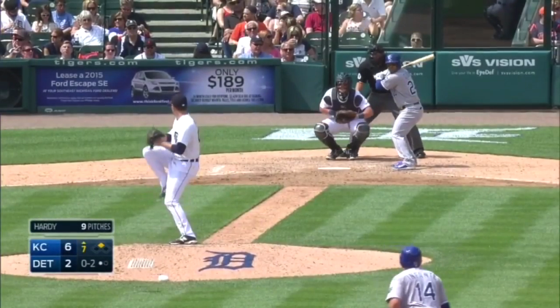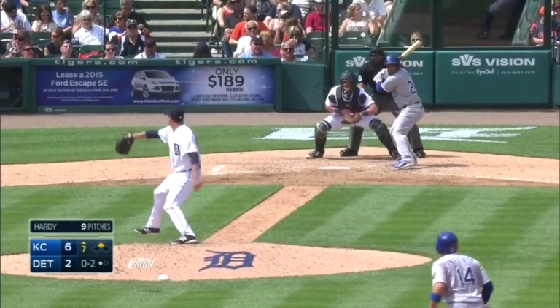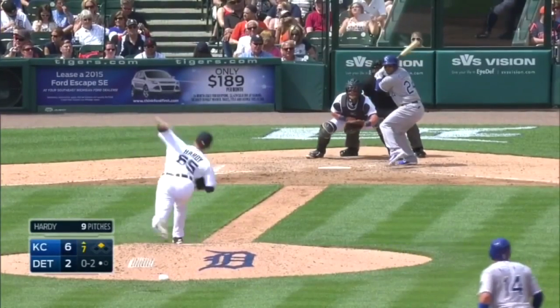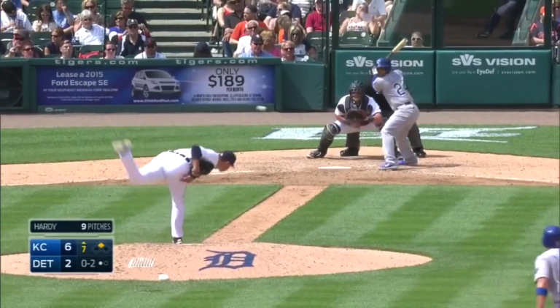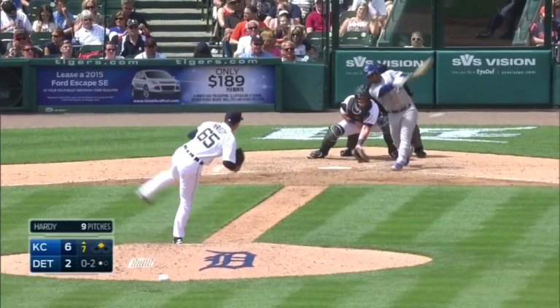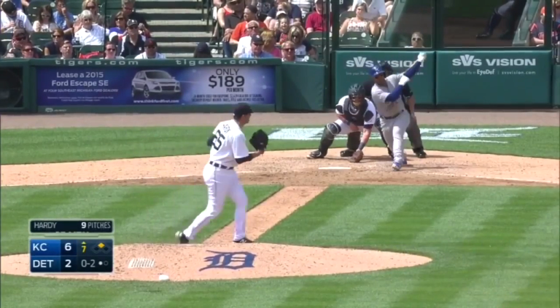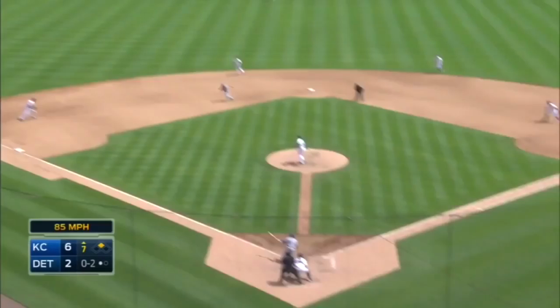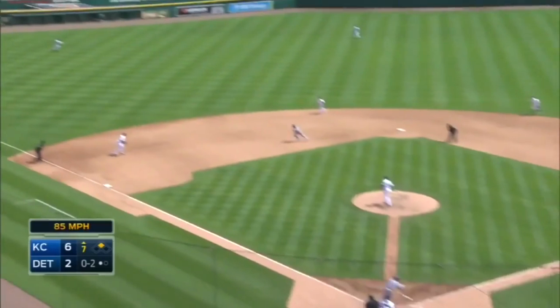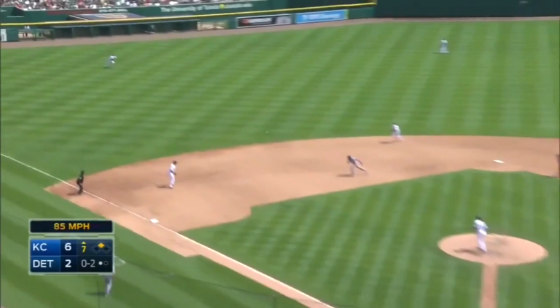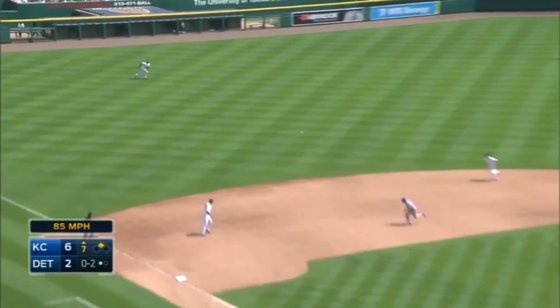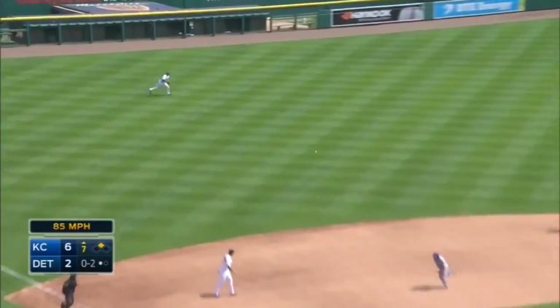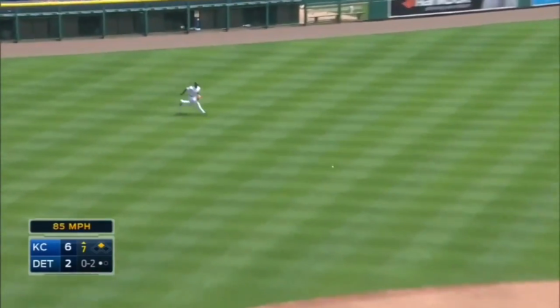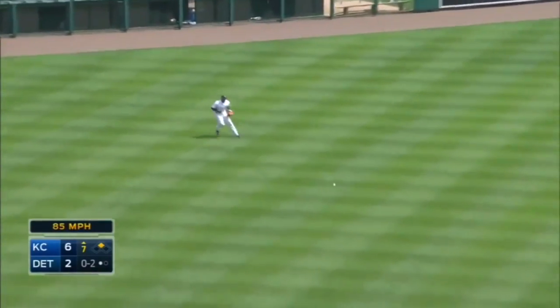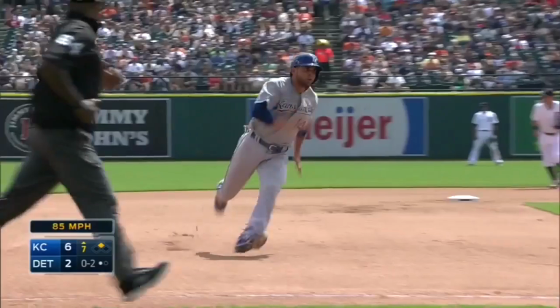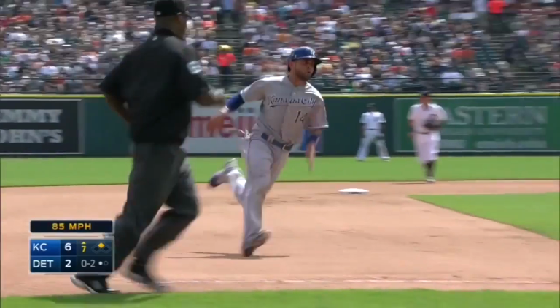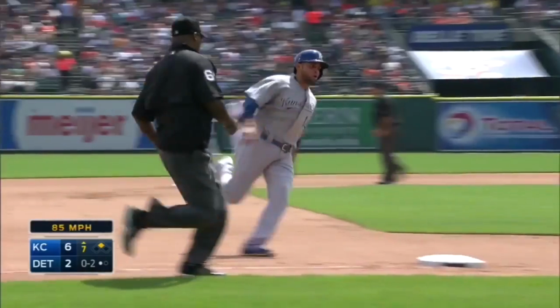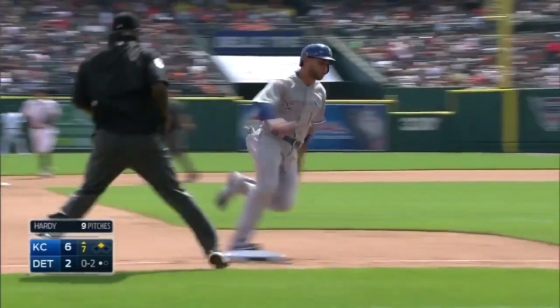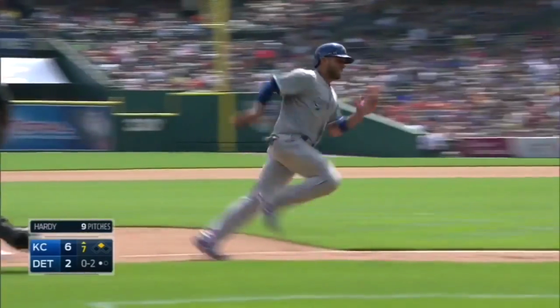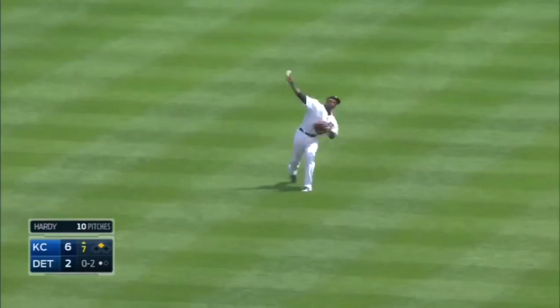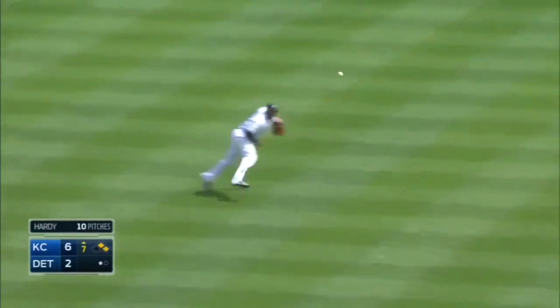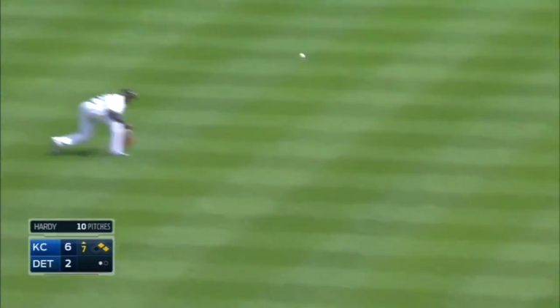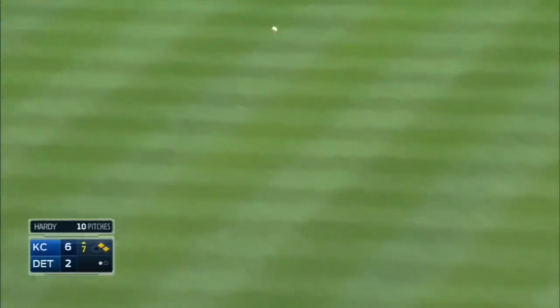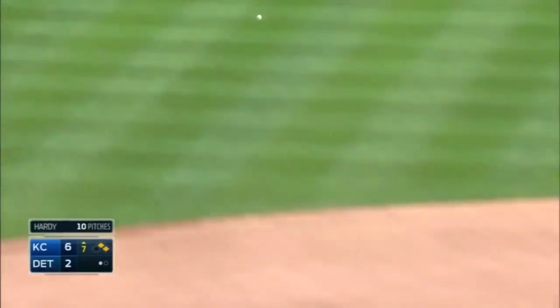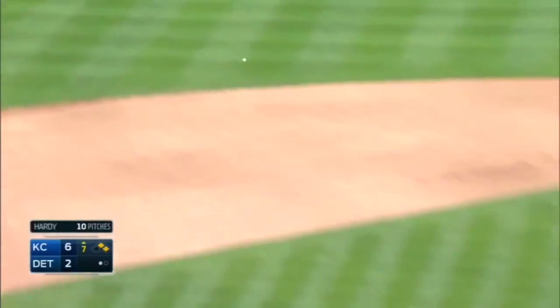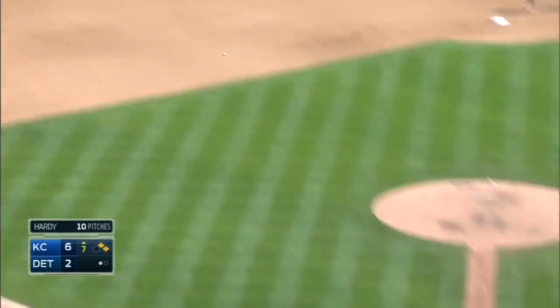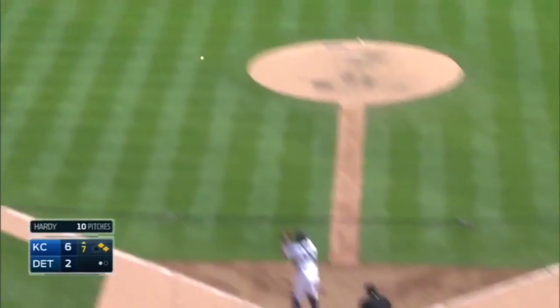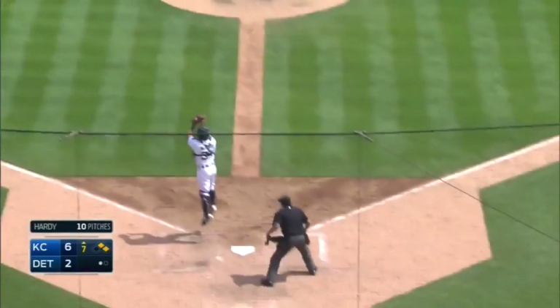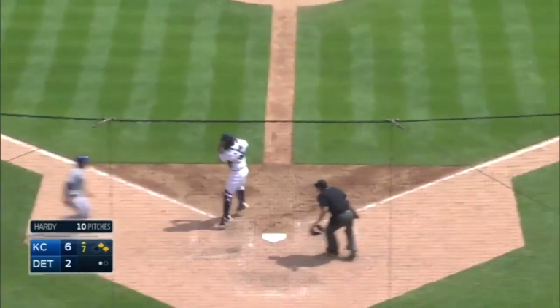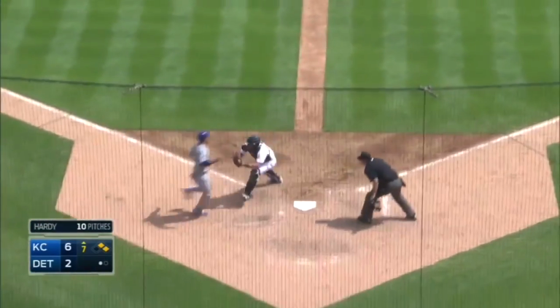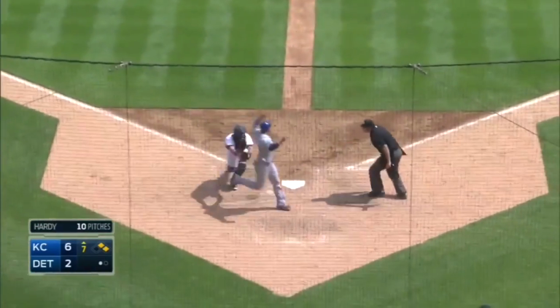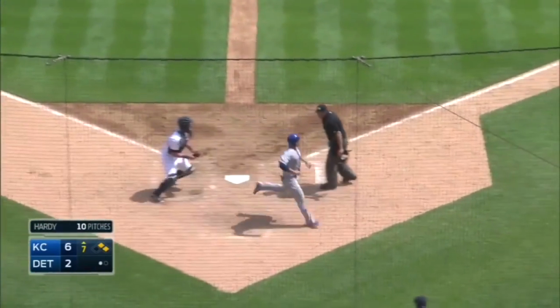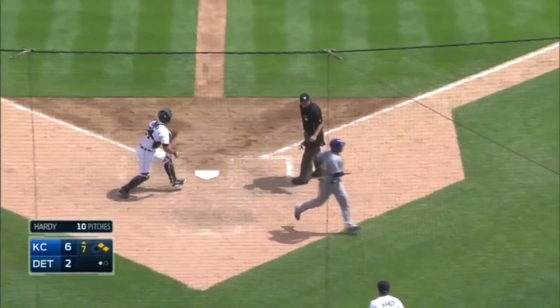Pulls a base hit to left. Cespedes up with it. Infante tested his arm. Bad idea.